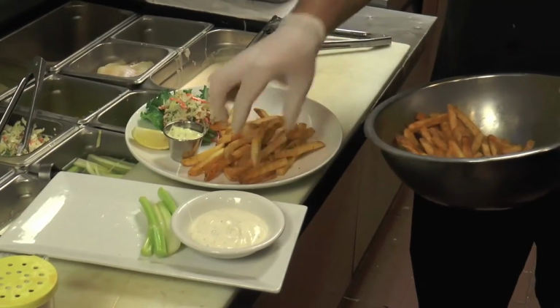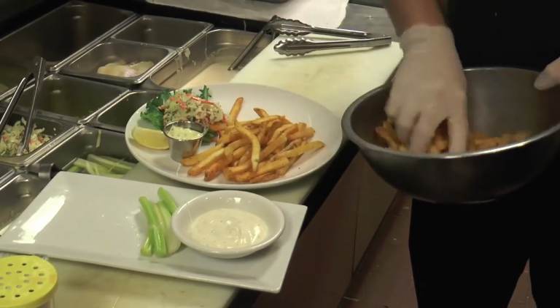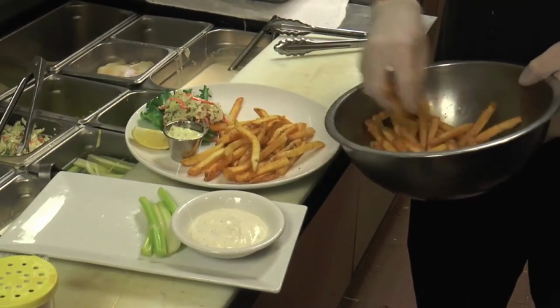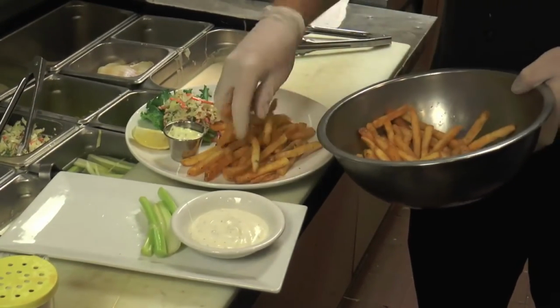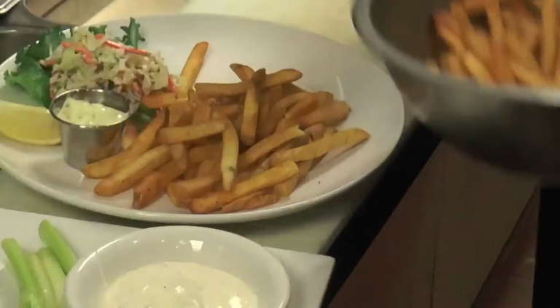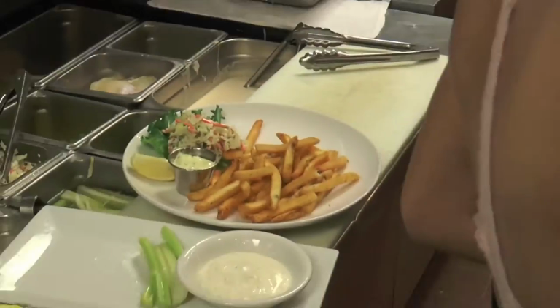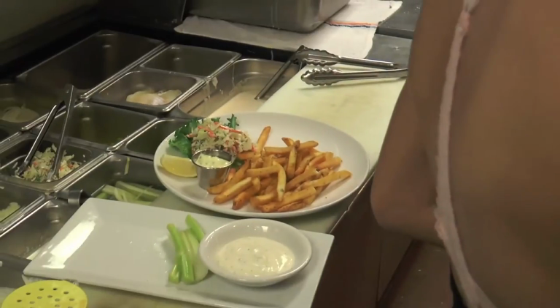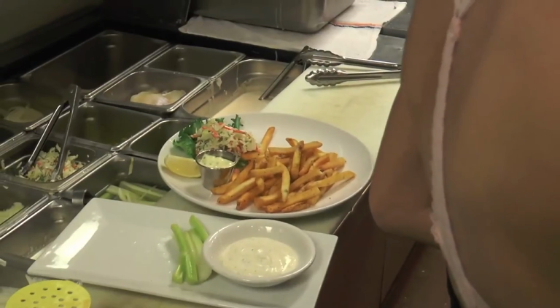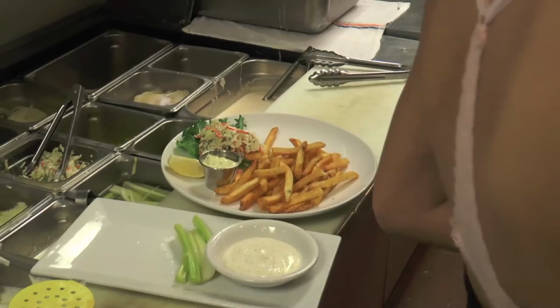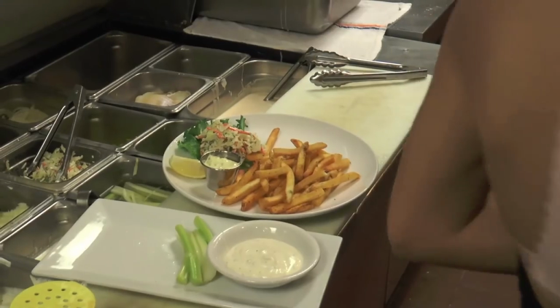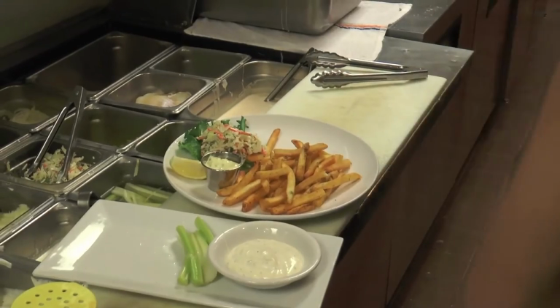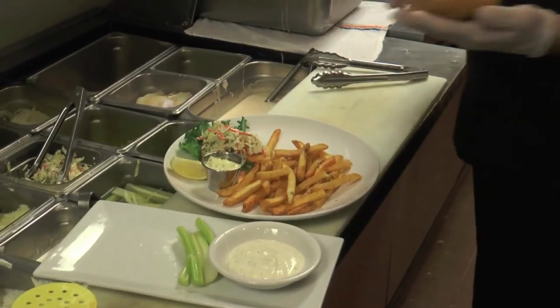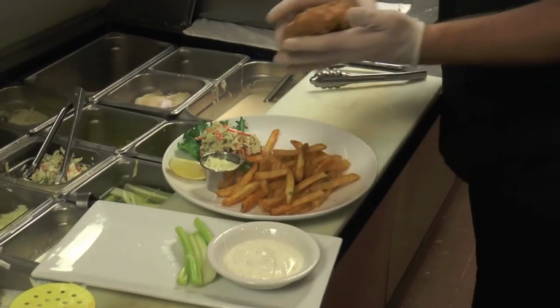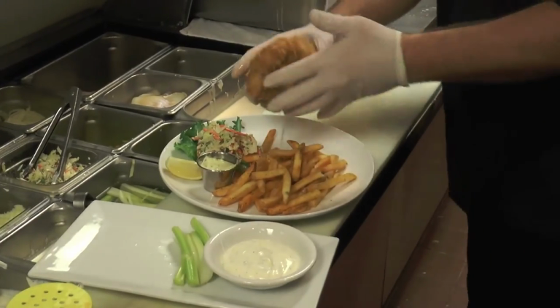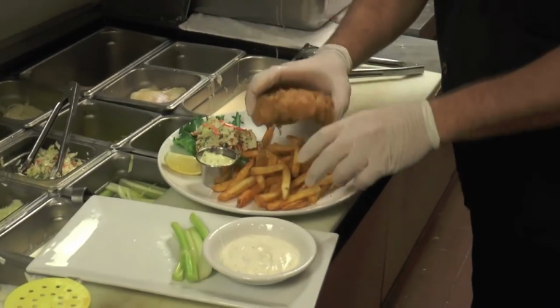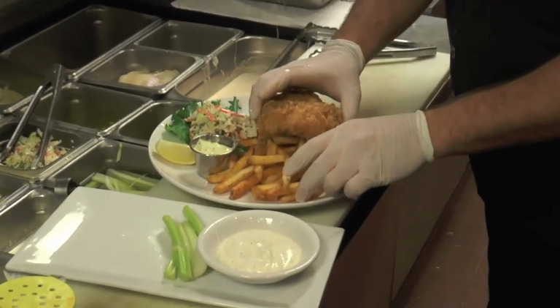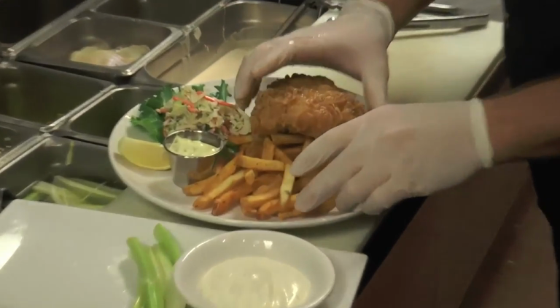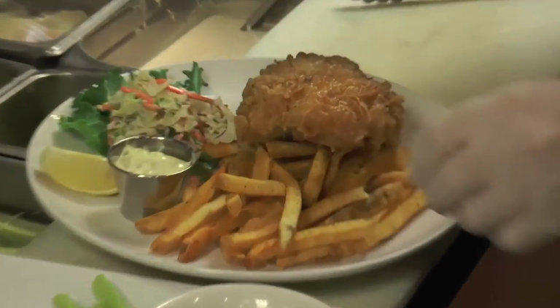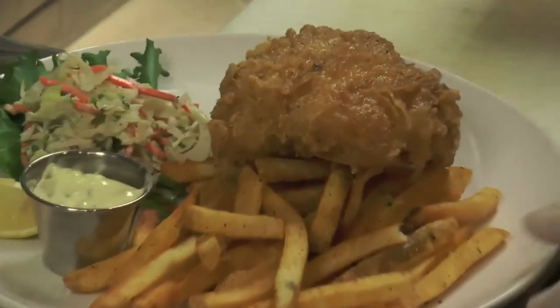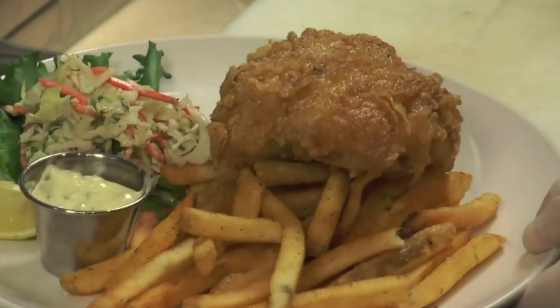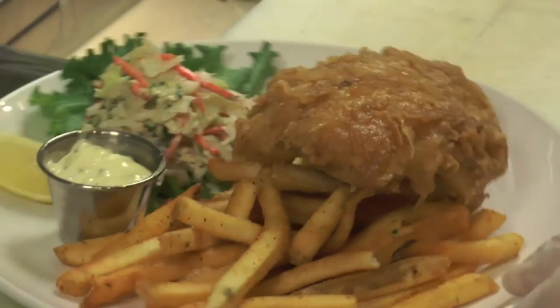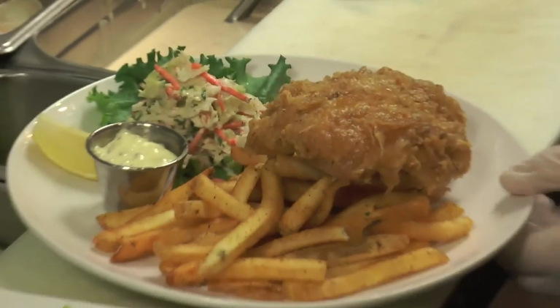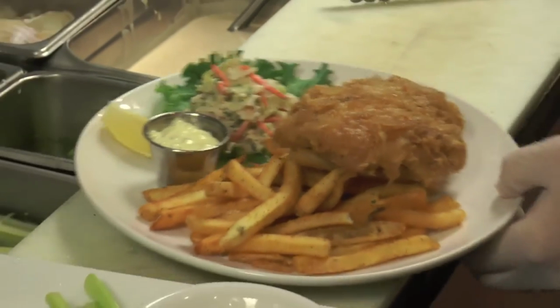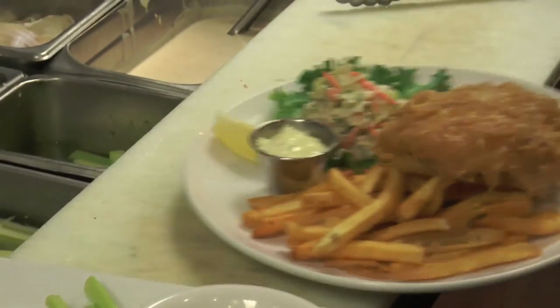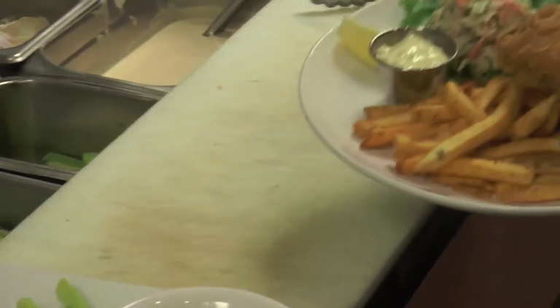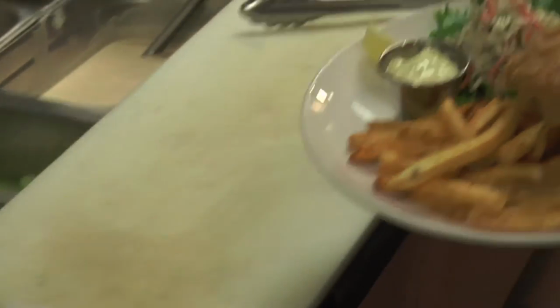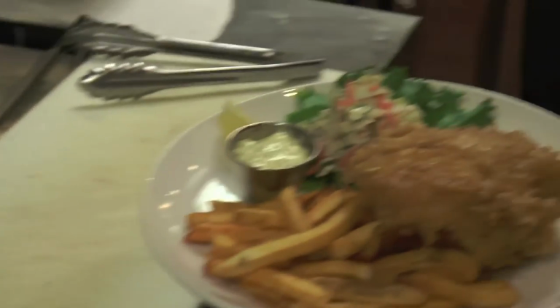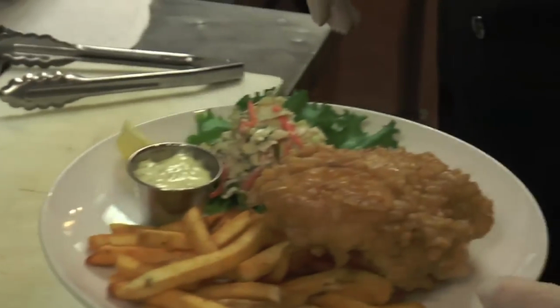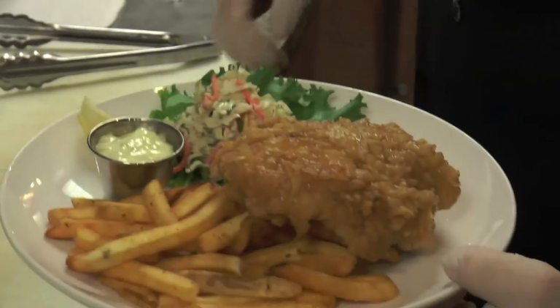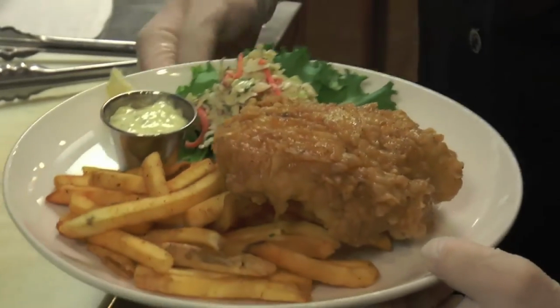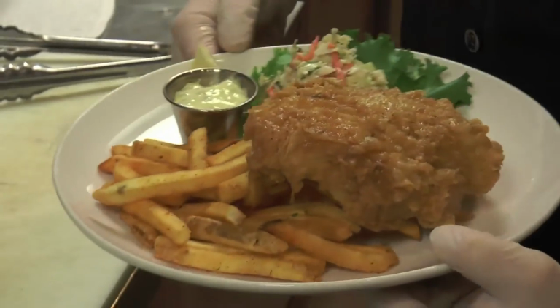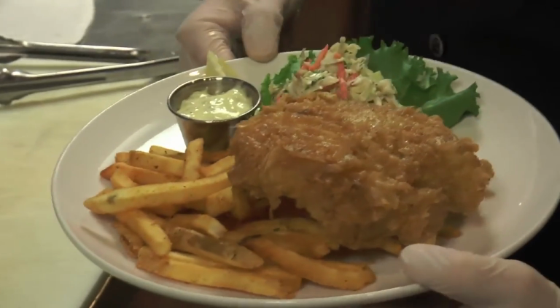So there you go — we put the fries on and then we're ready to go with the fish. Wow, and that's ready to go. Oh my god, fish and chips! That's awesome. One lucky customer.